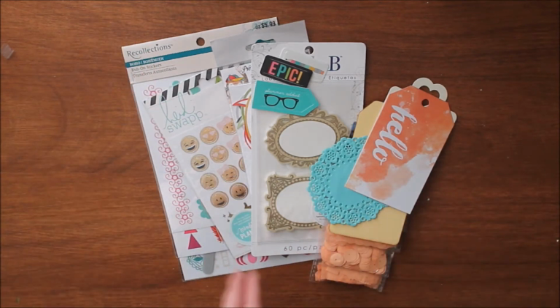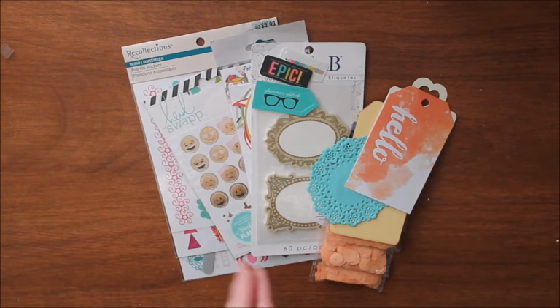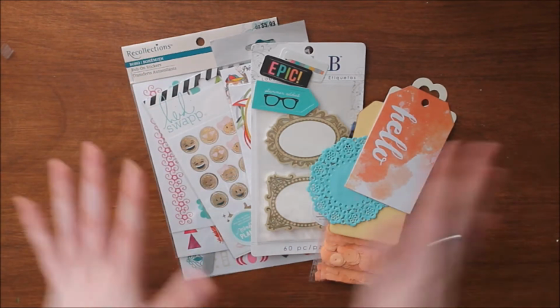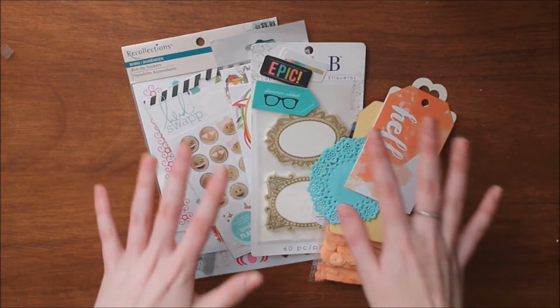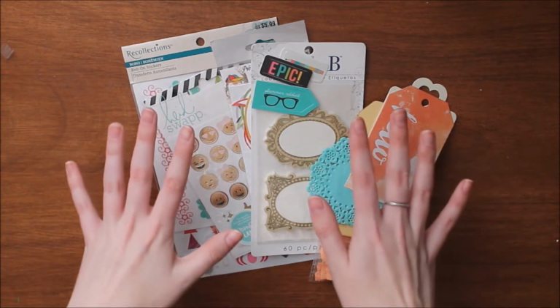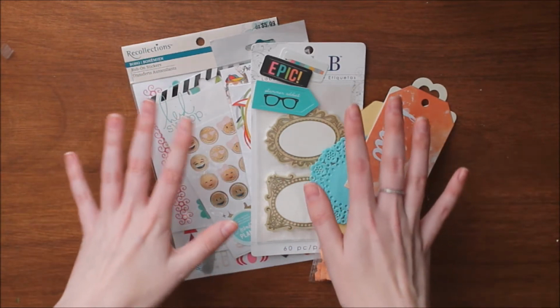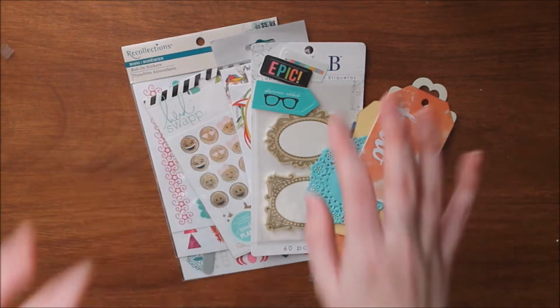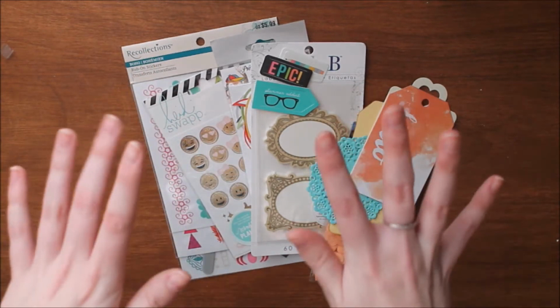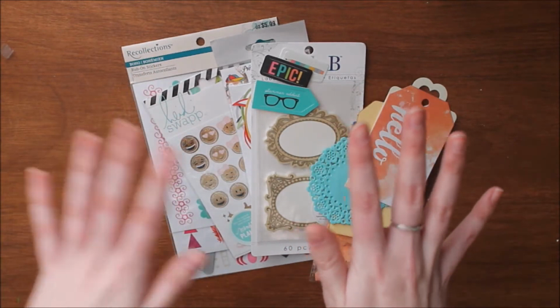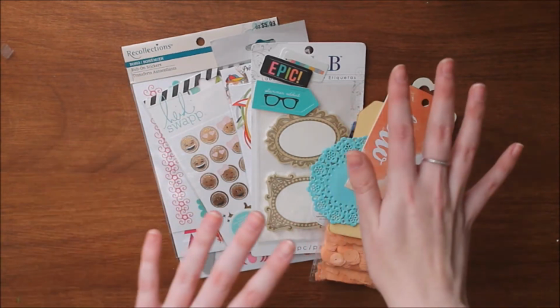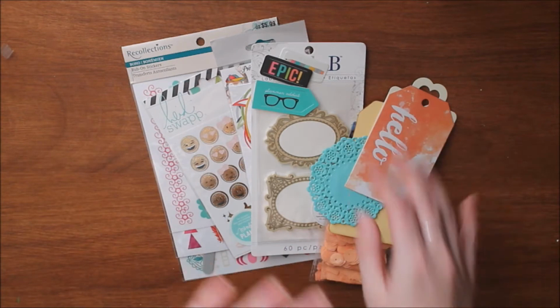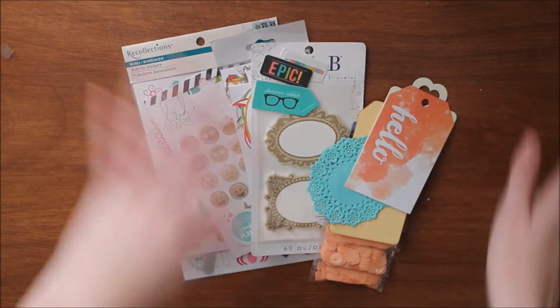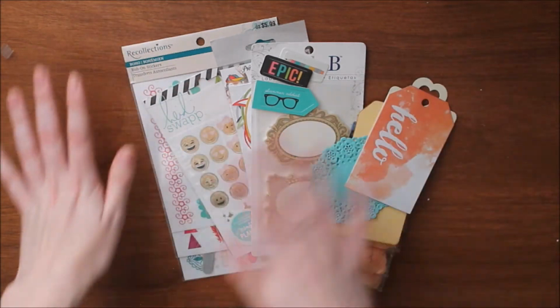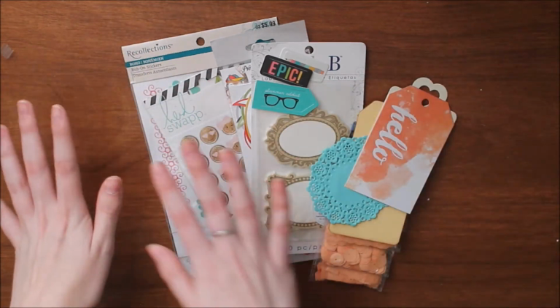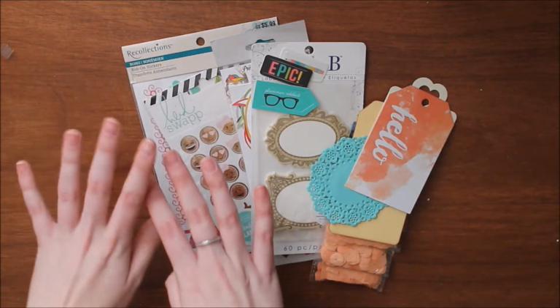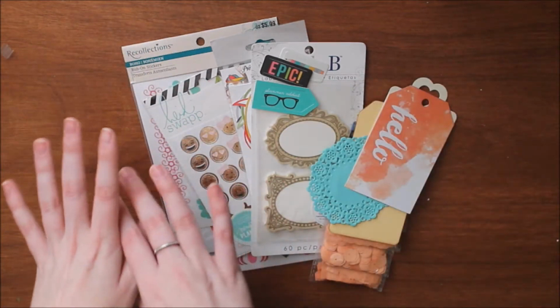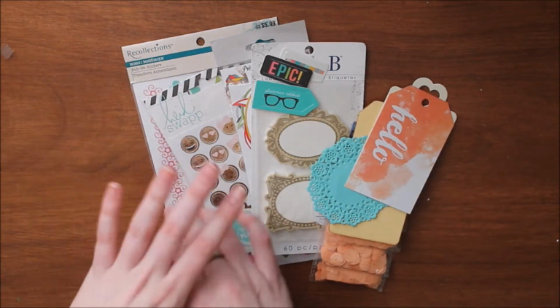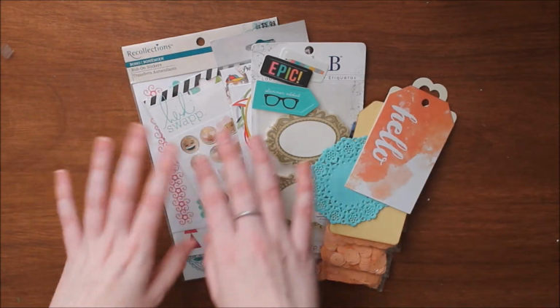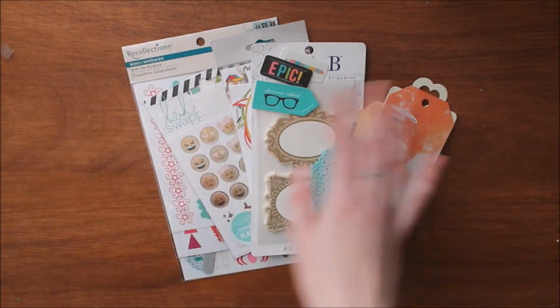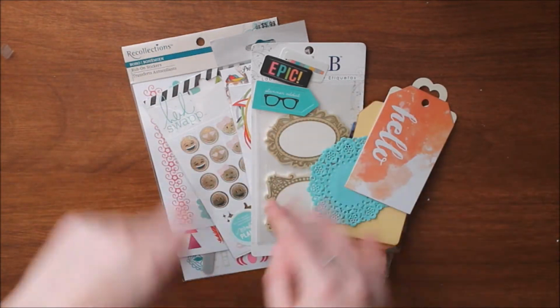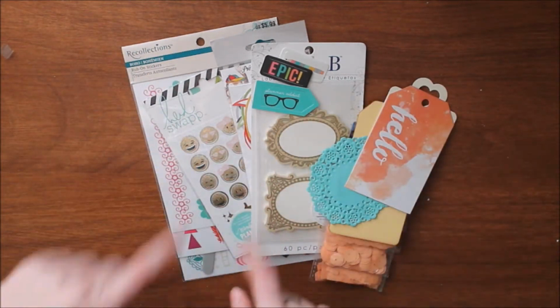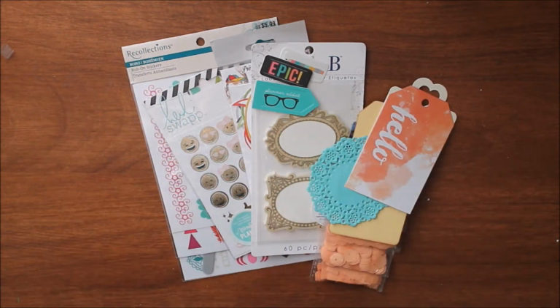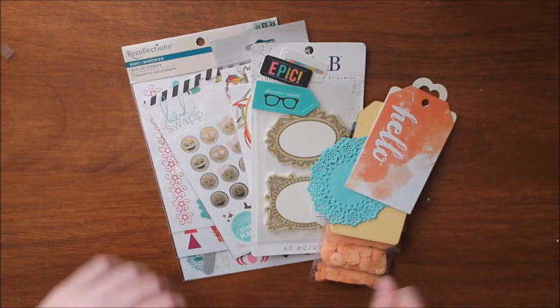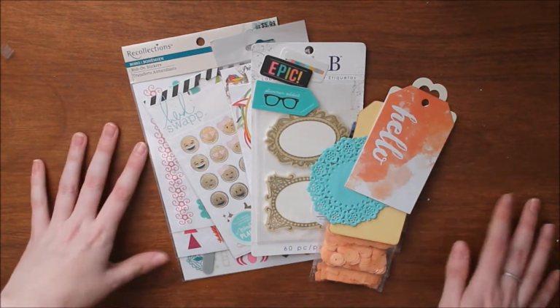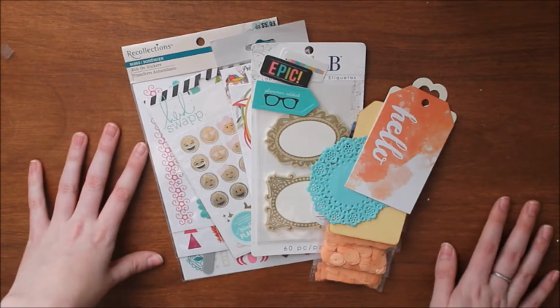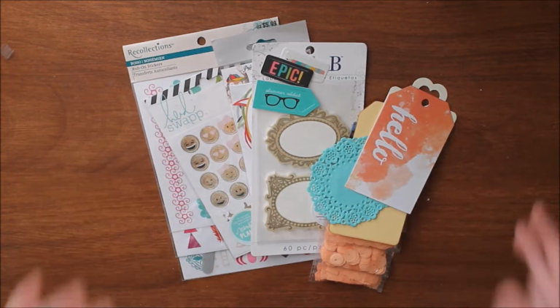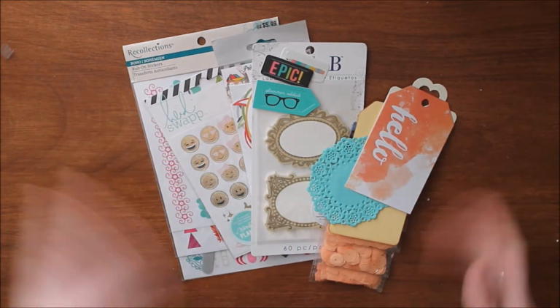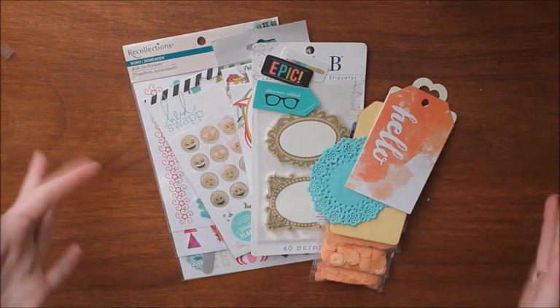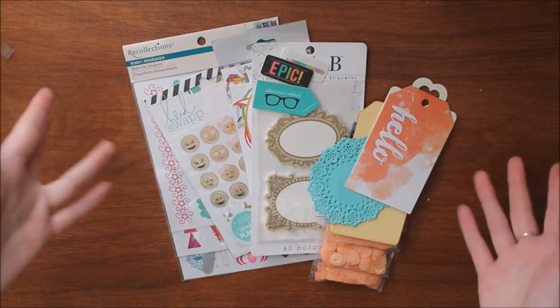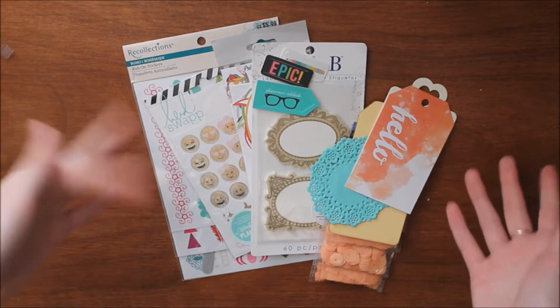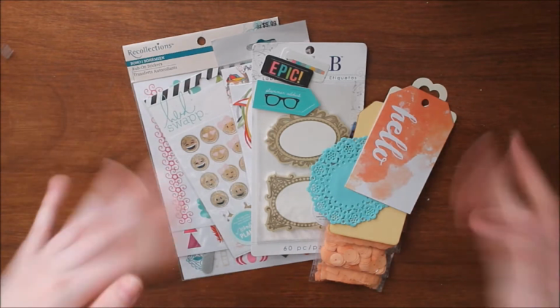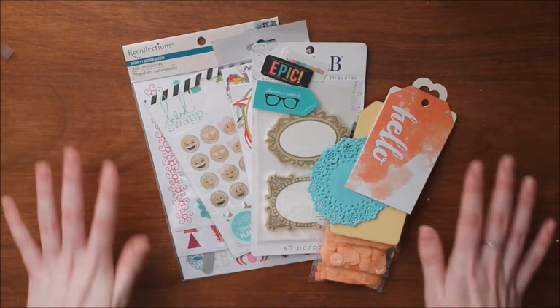So this is only for international people, not United States, so please go check out the United States one if you're from the U.S. Now let's get into the goodies I'll be sending to one winner.